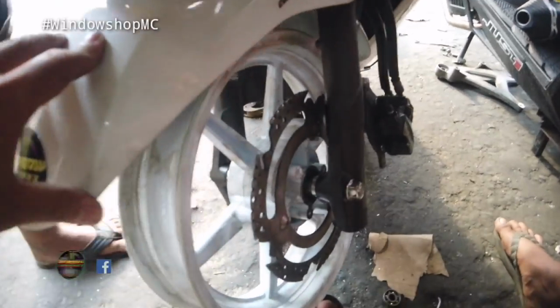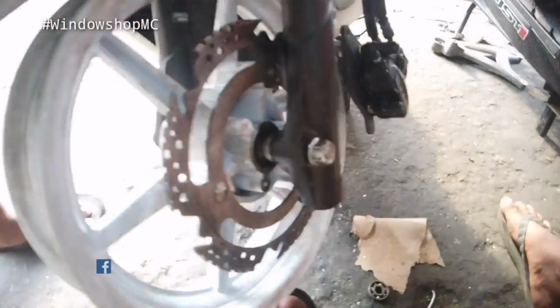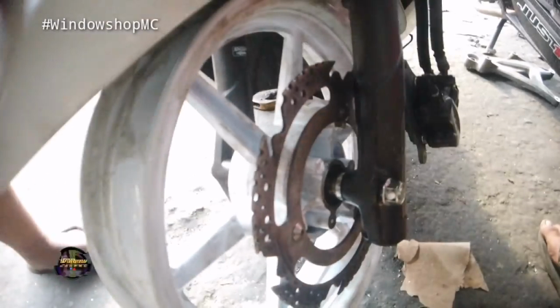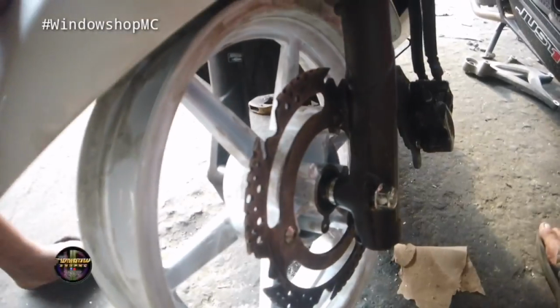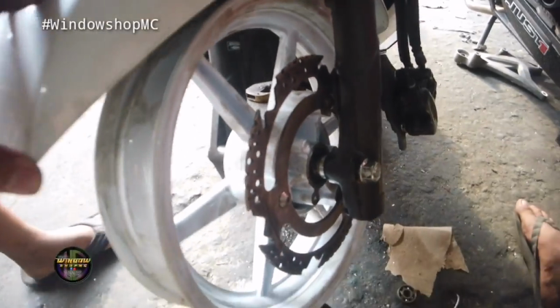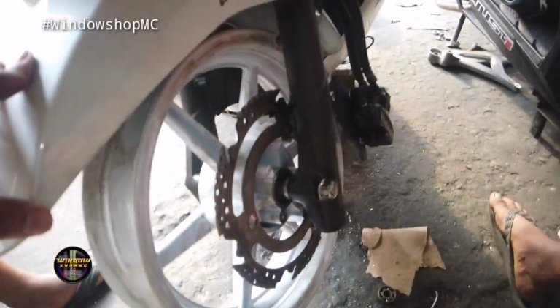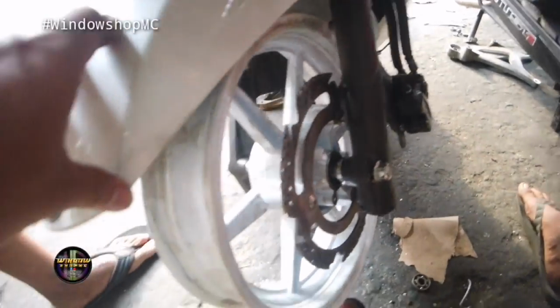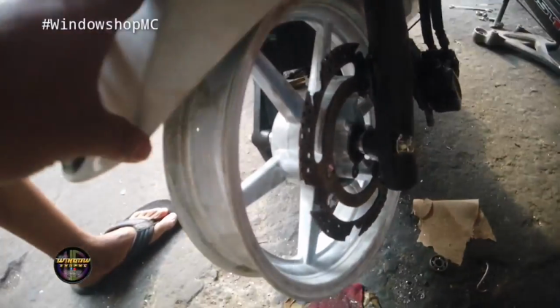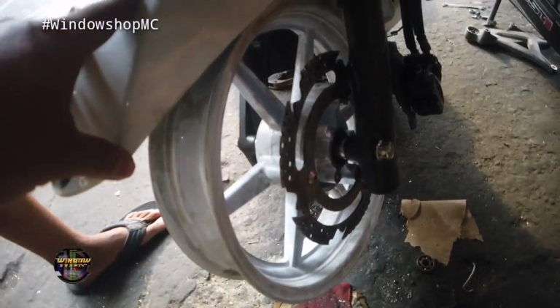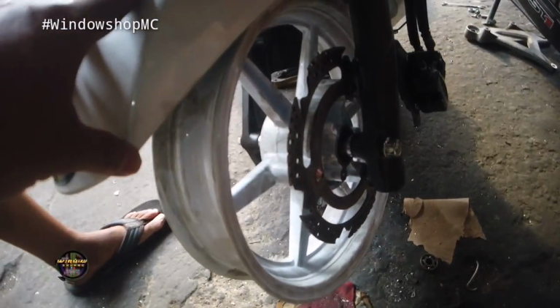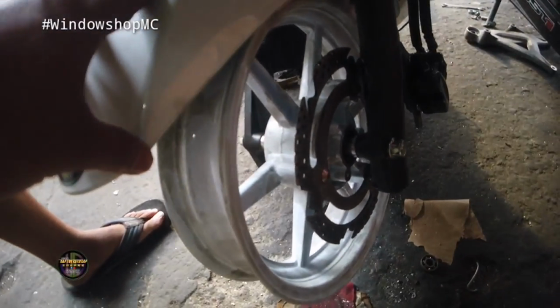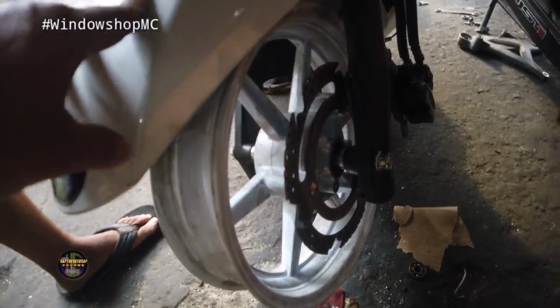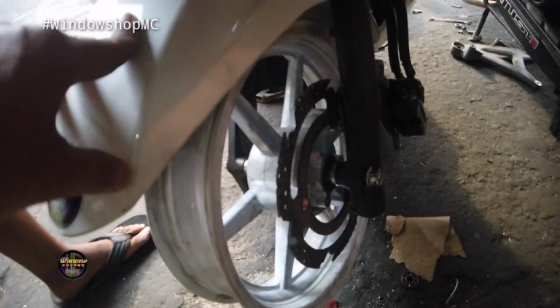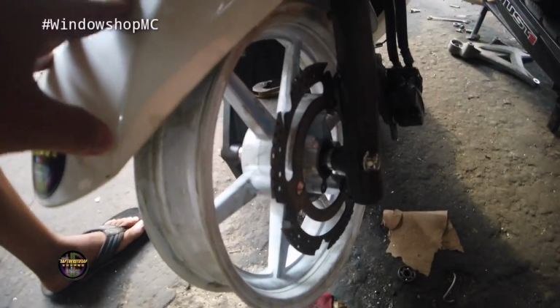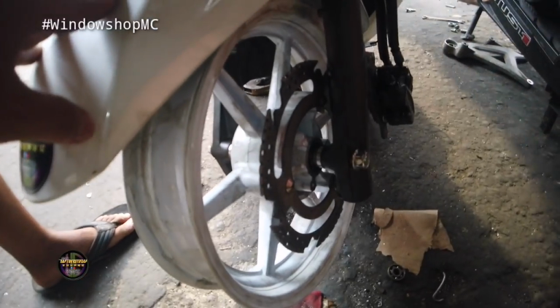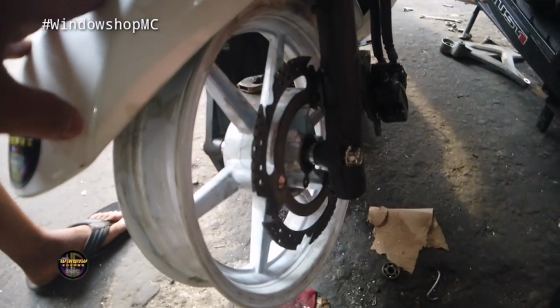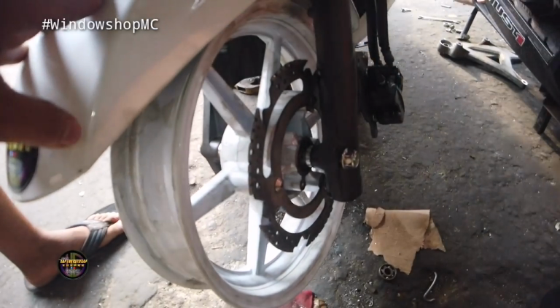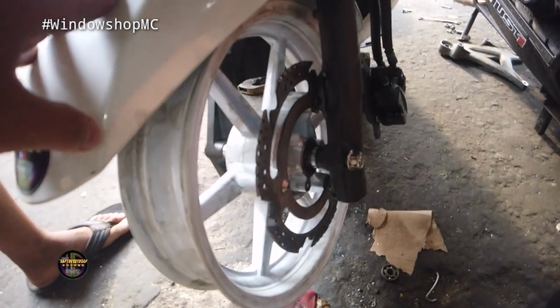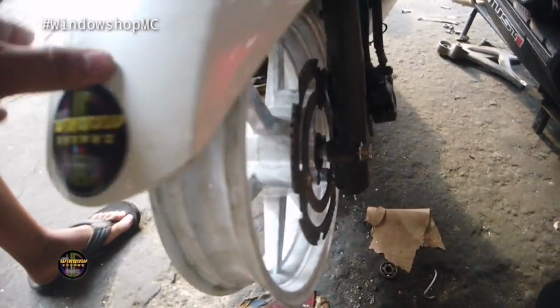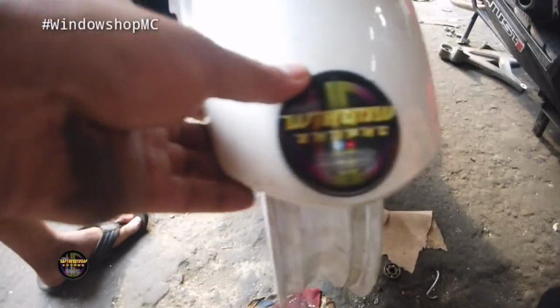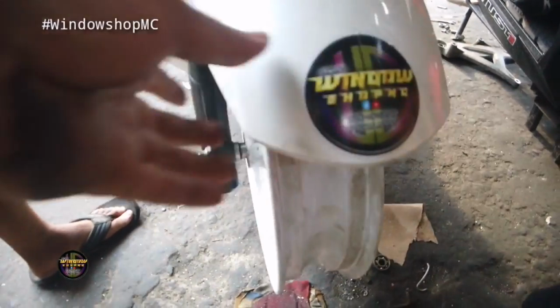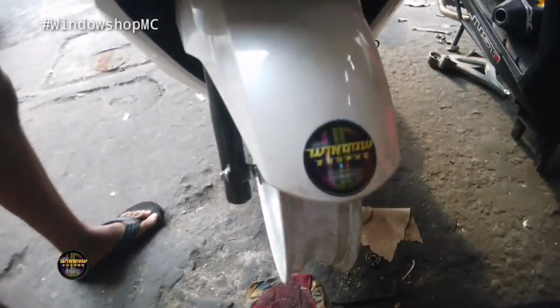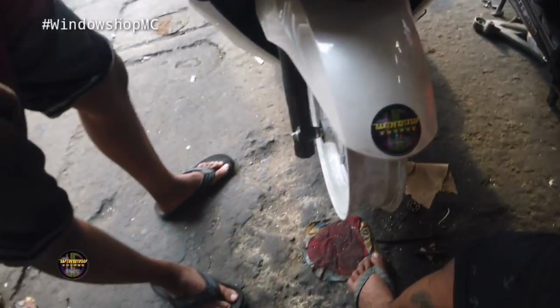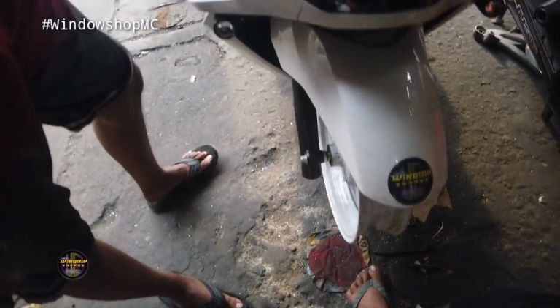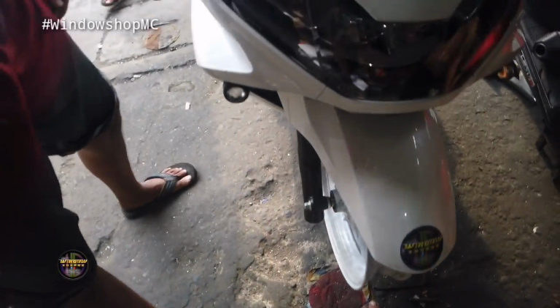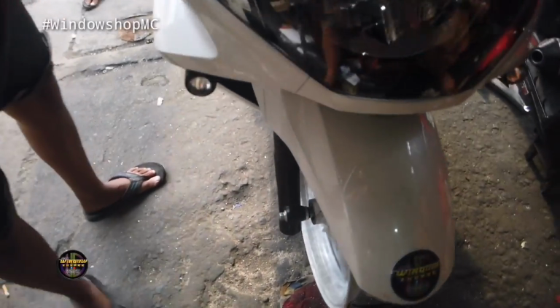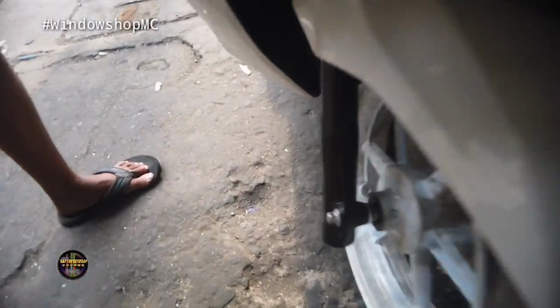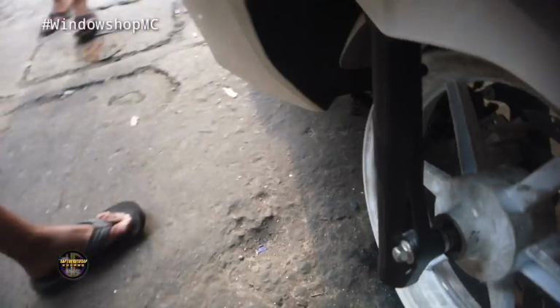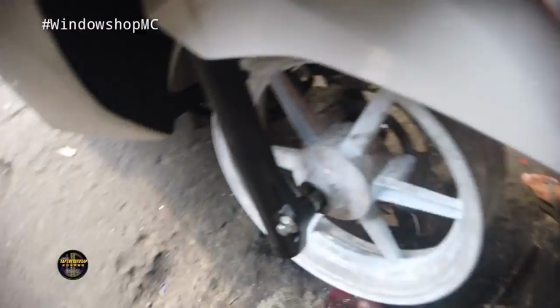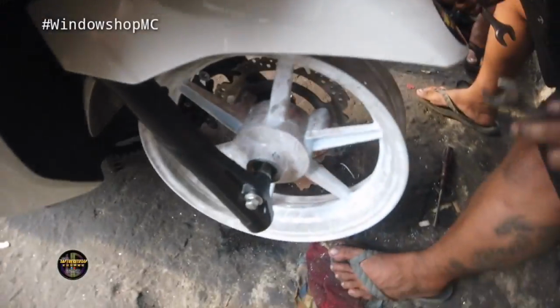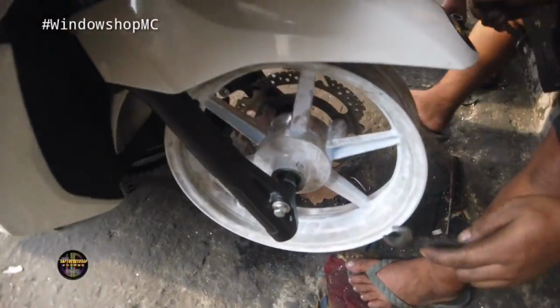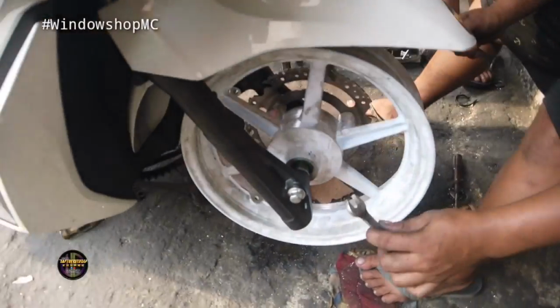Oh that looks nice! The caliper placement — beautiful. I'm already in love with the side width. I want to get a tire soon.